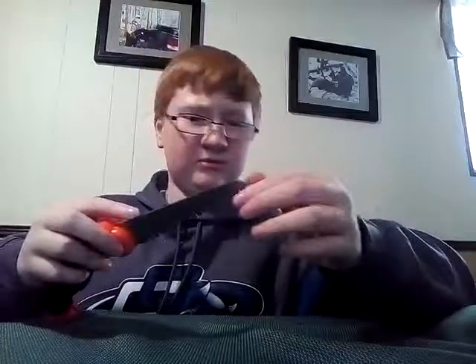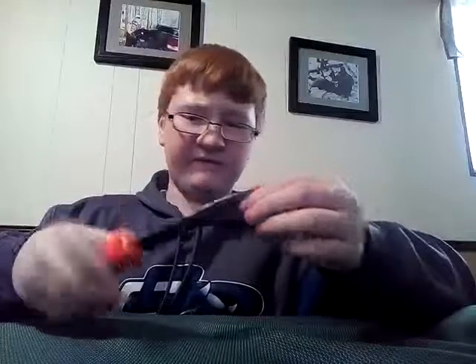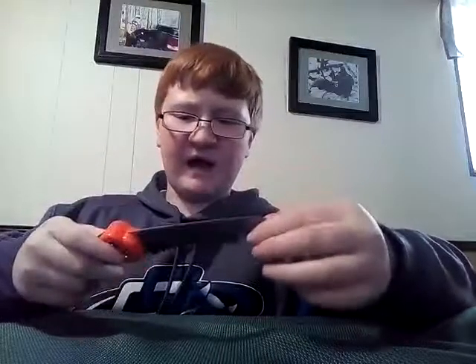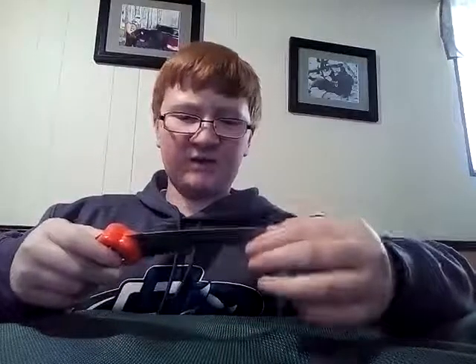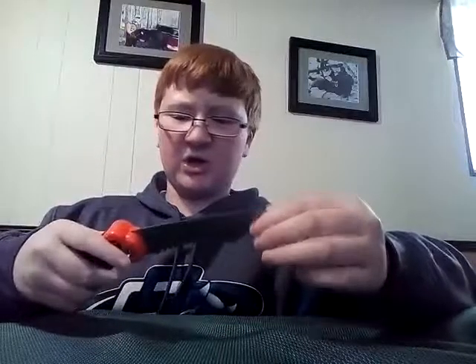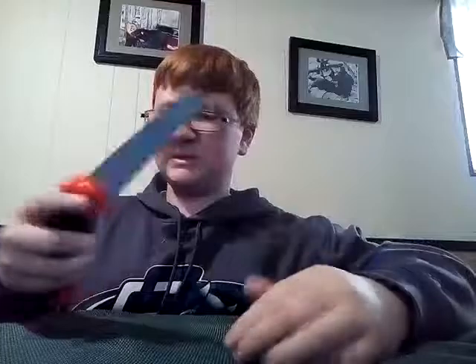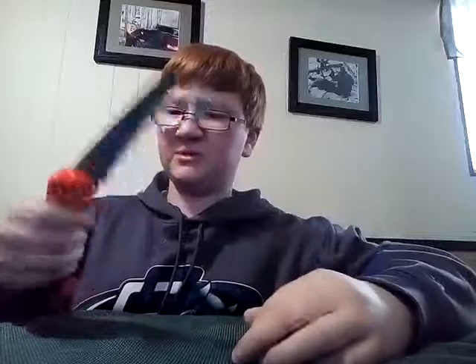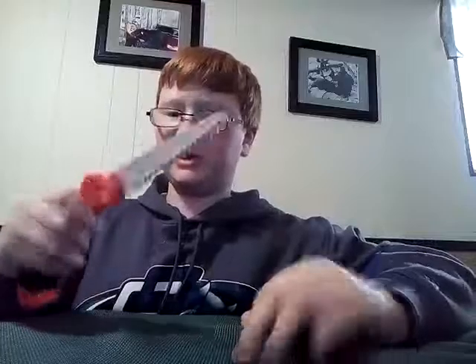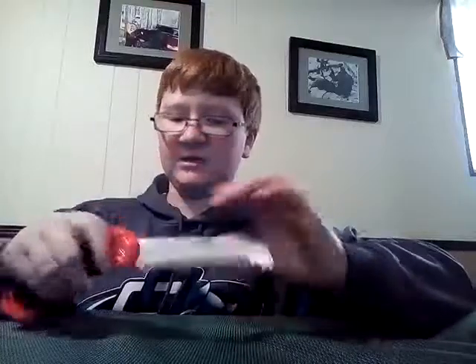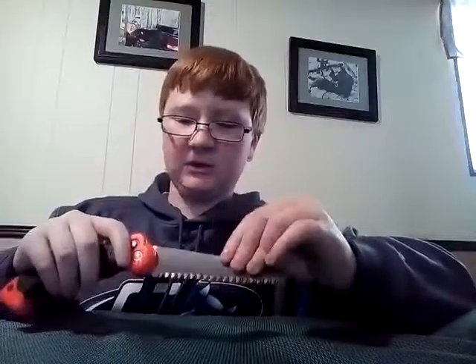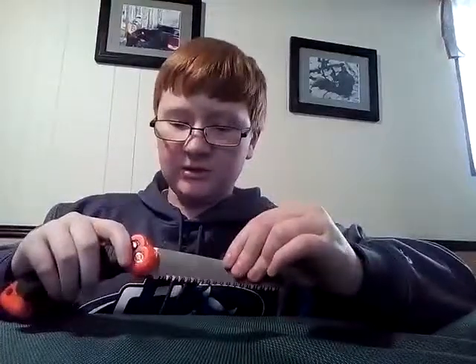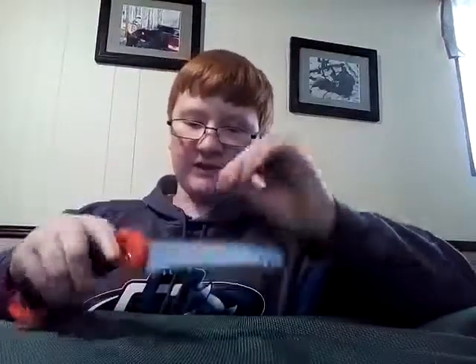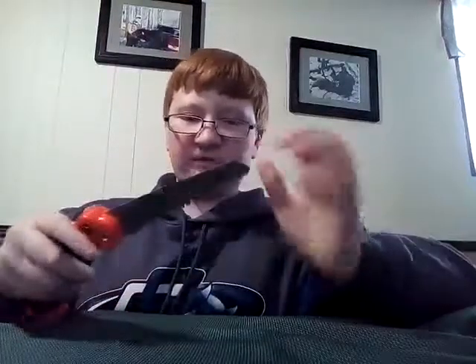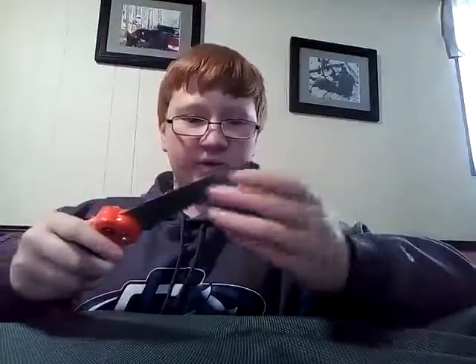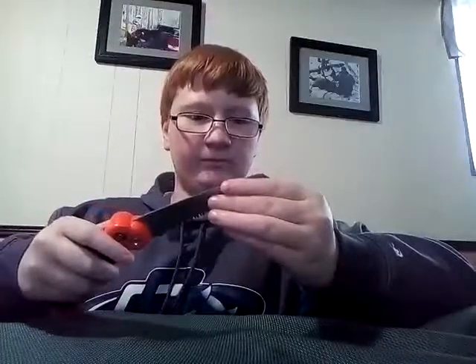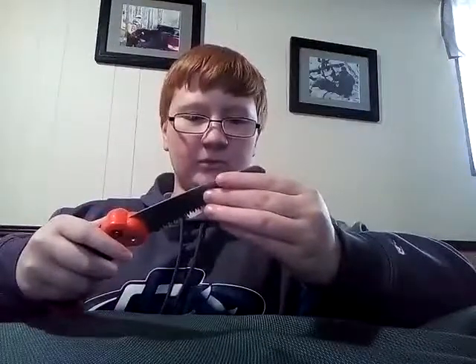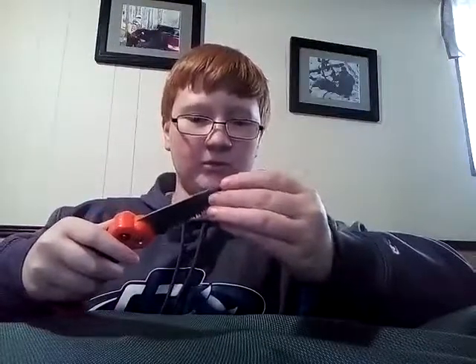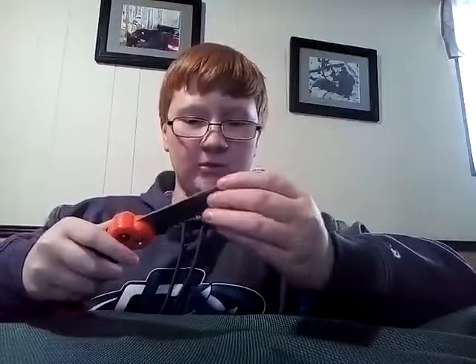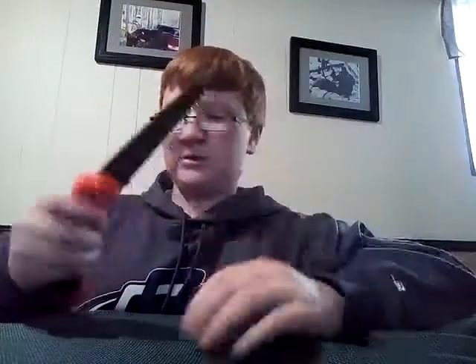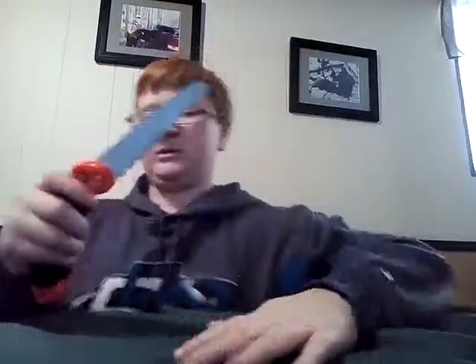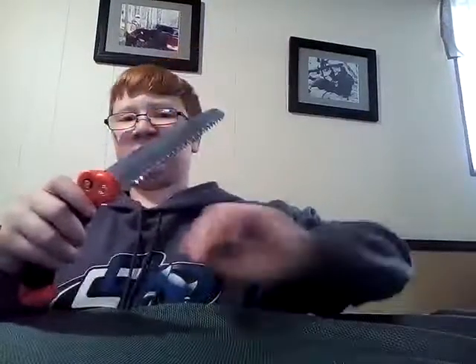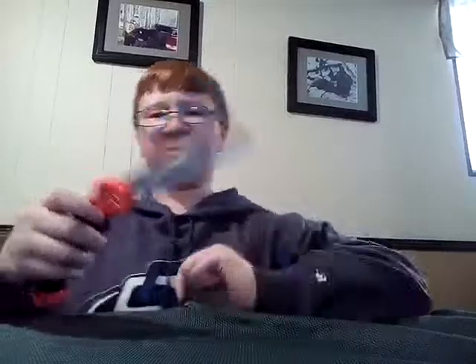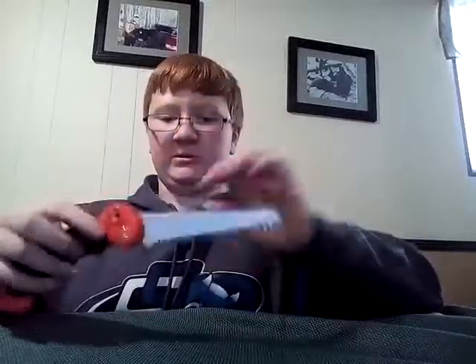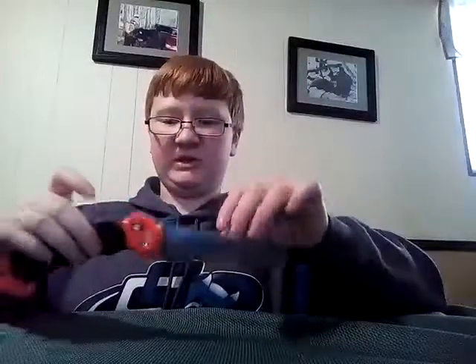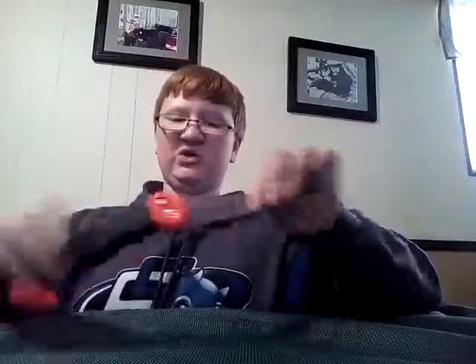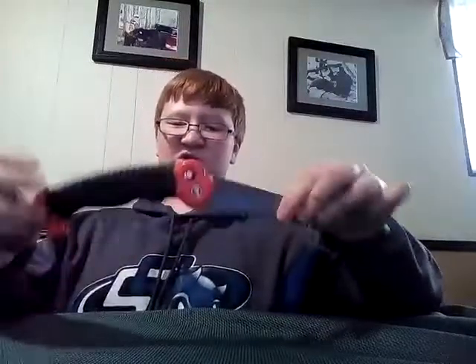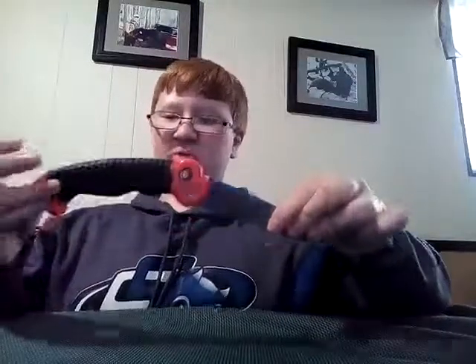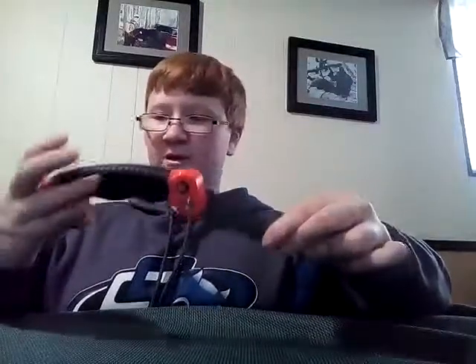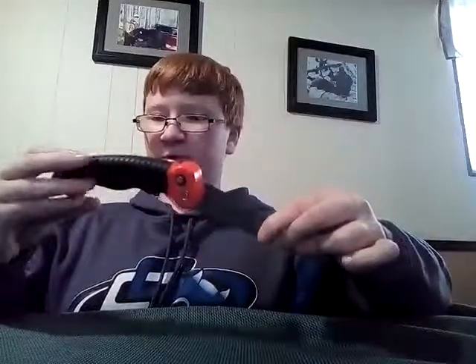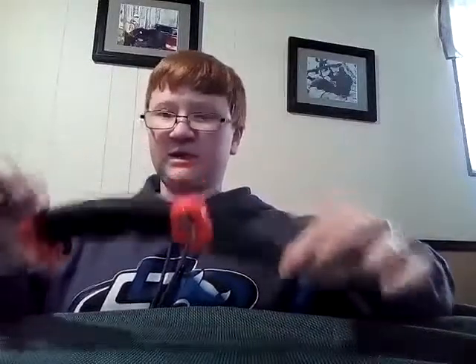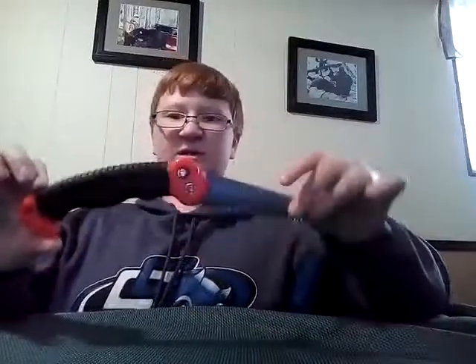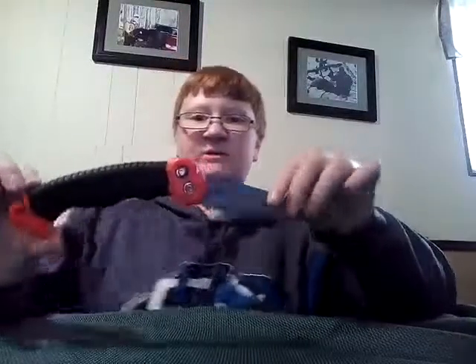It's got a five-inch carbon steel blade, so the blade itself is pretty good. That part is solid, but the way they put it together is not so good.